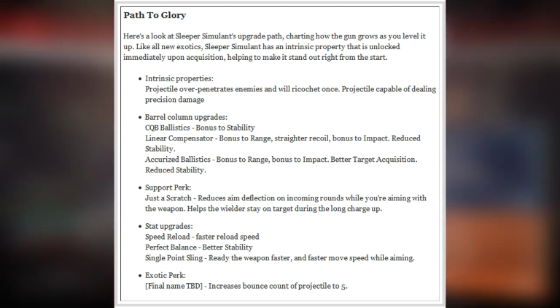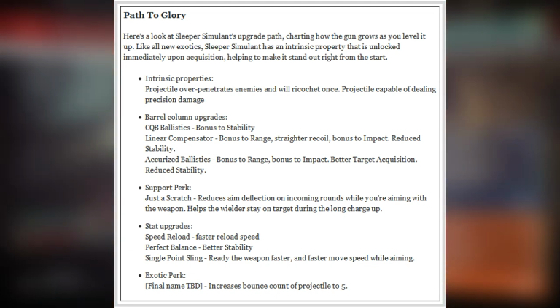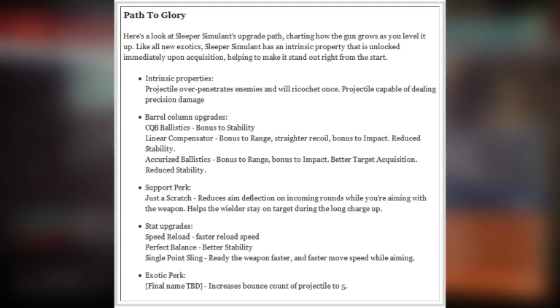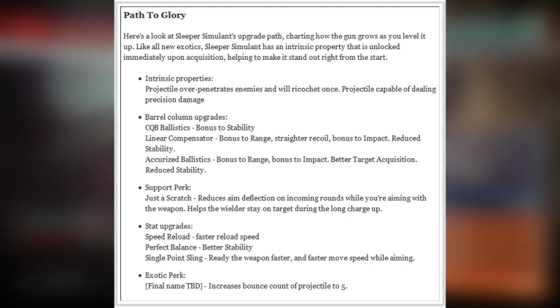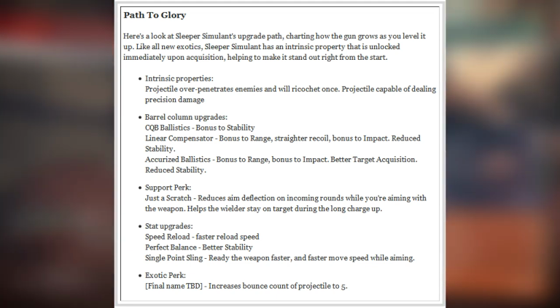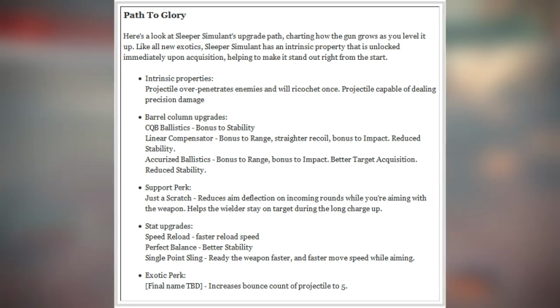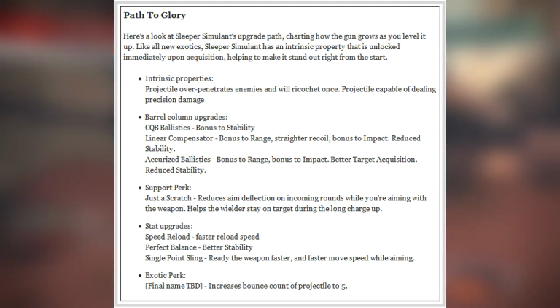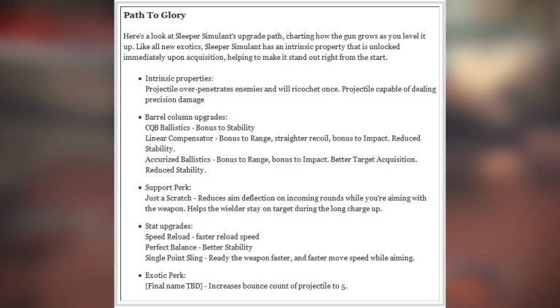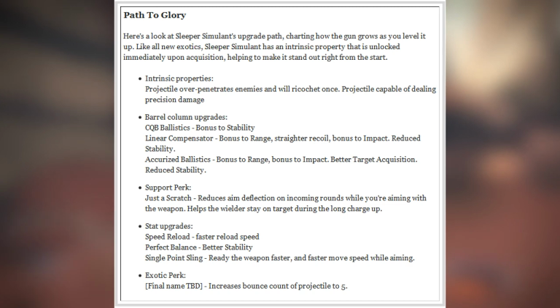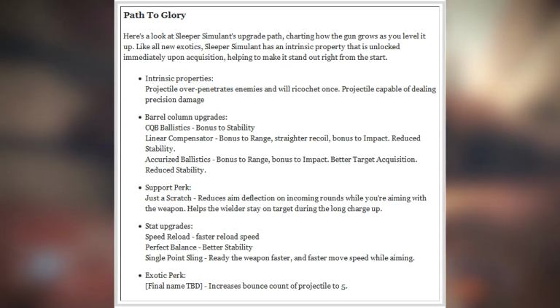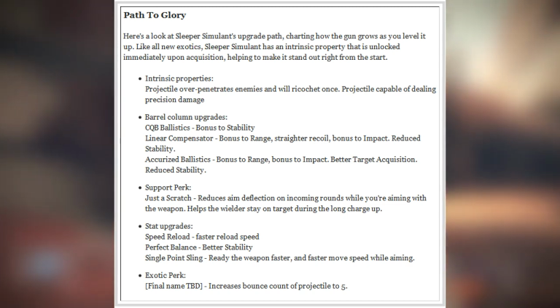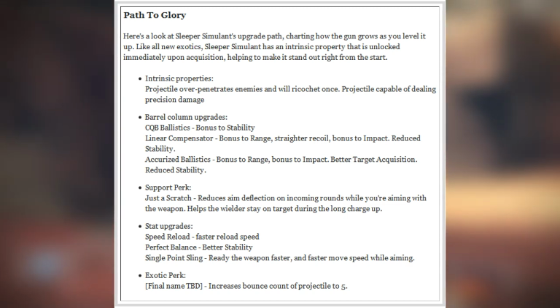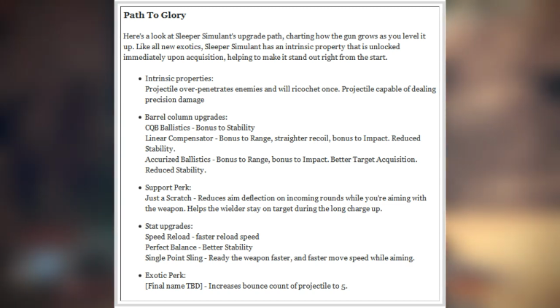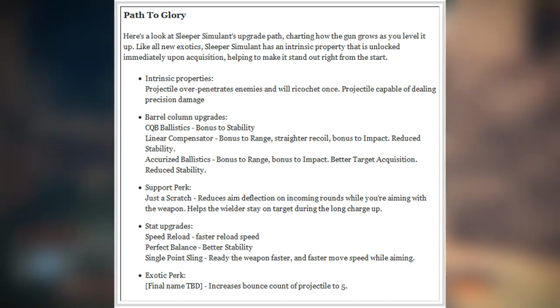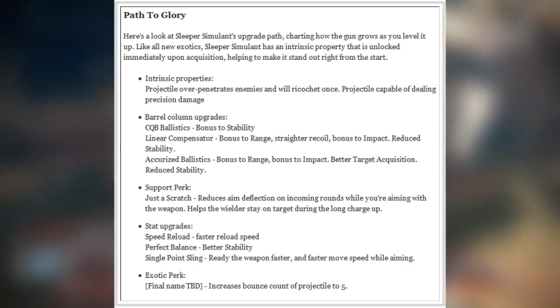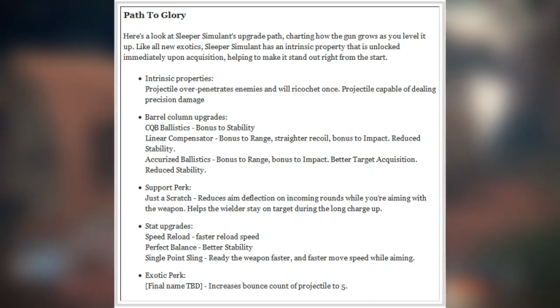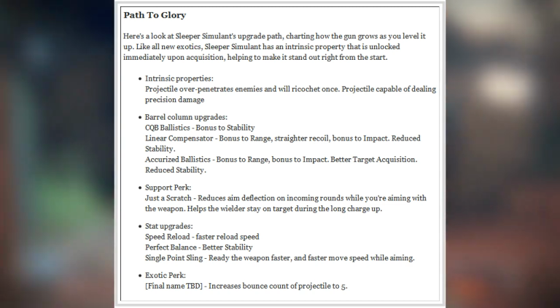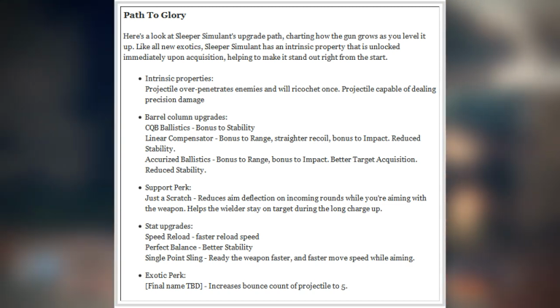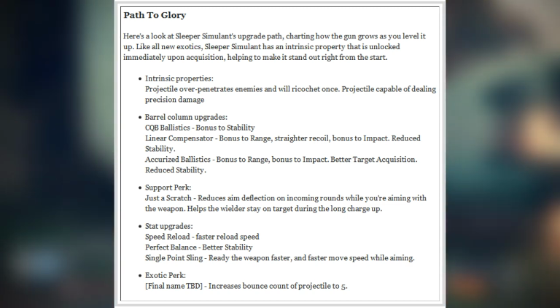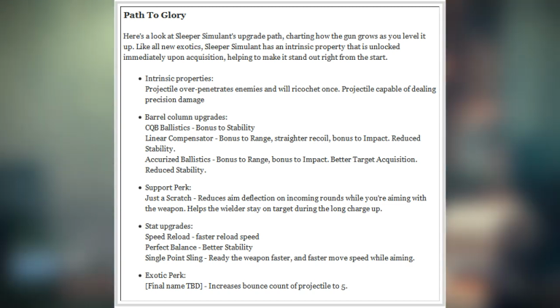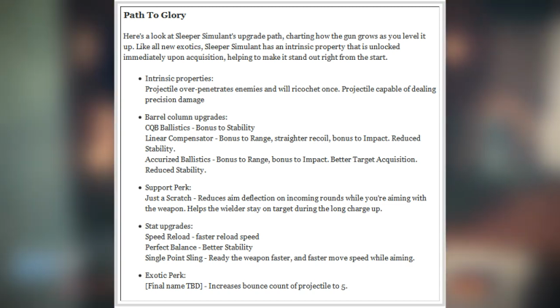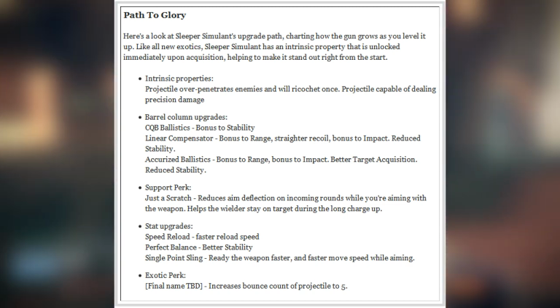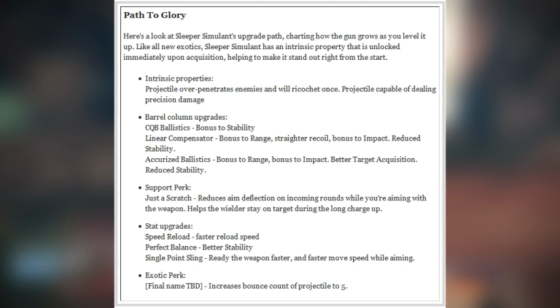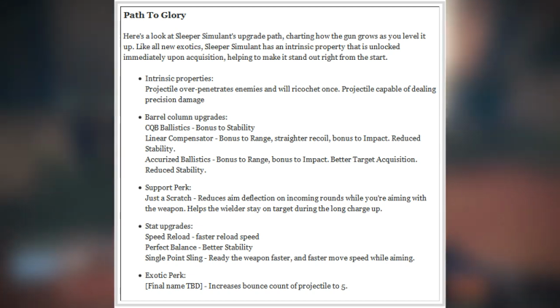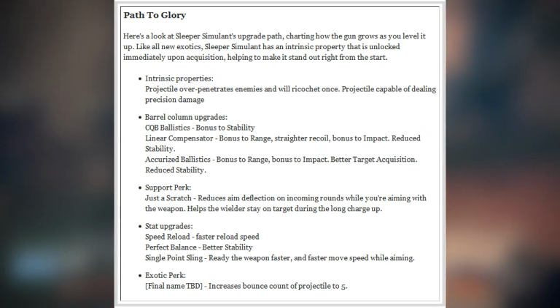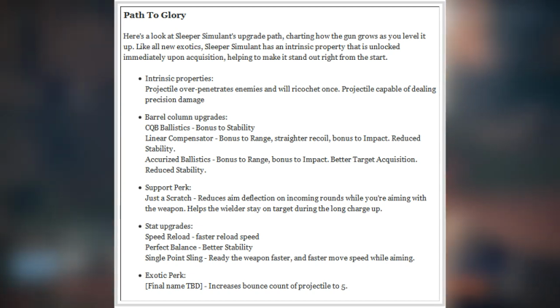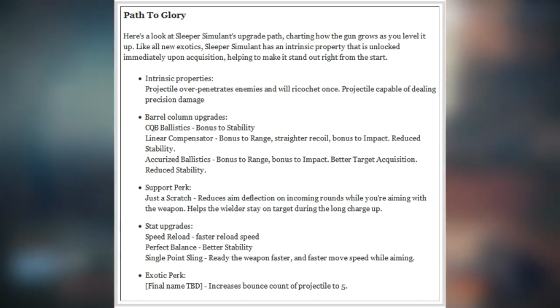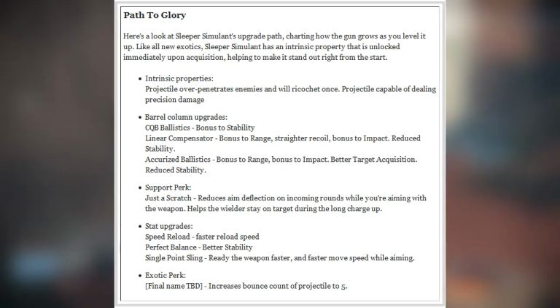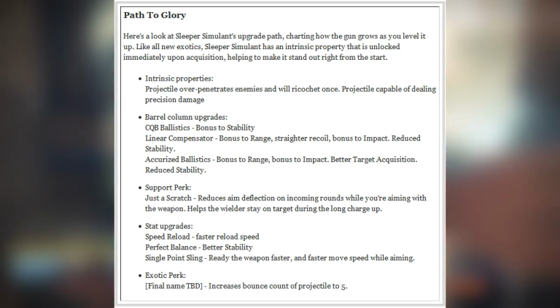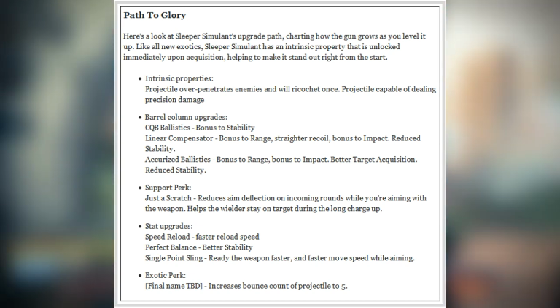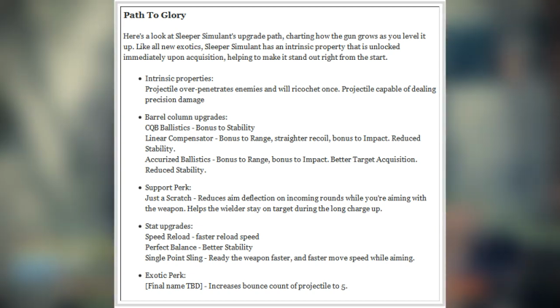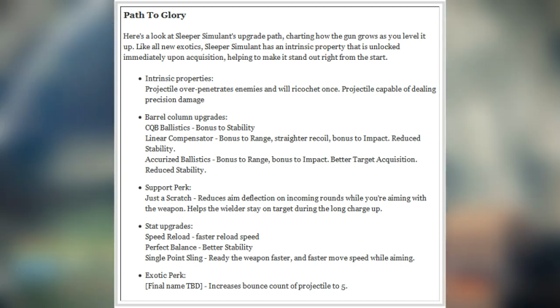The stat upgrade perks you can switch between are: Speed Reload for faster reload, Perfect Balance for better stability, and Single Point Sling for faster weapon ready speed and faster move speed while aiming. I'm going to choose Perfect Balance for that, and I believe a lot of people will as well.